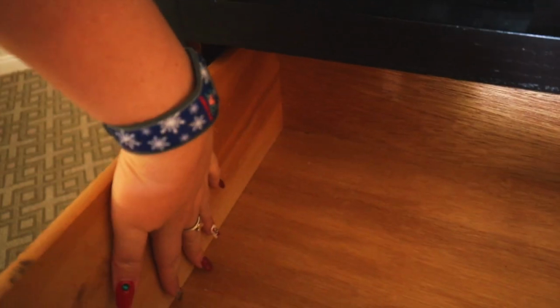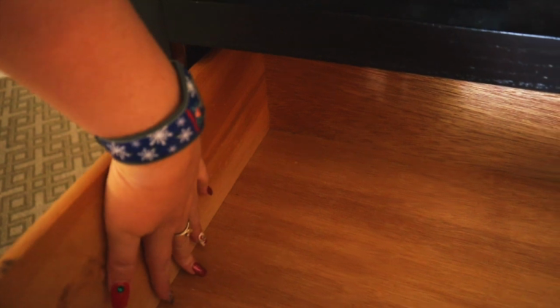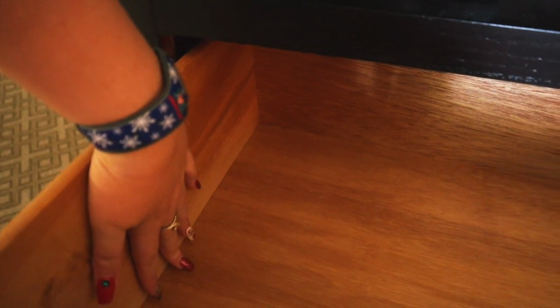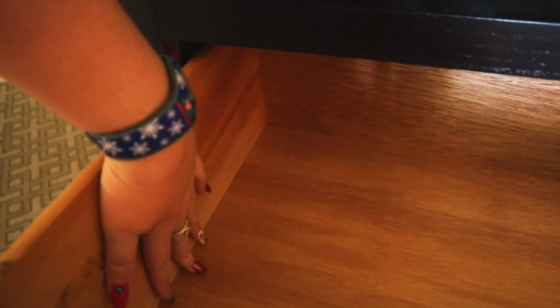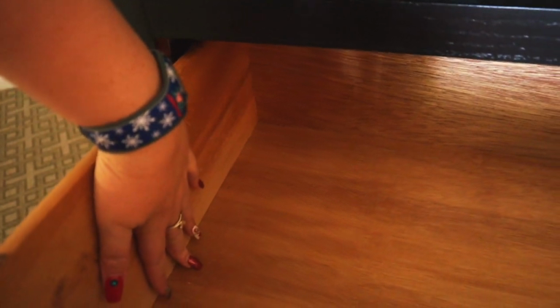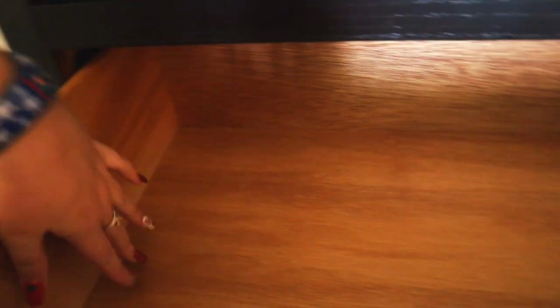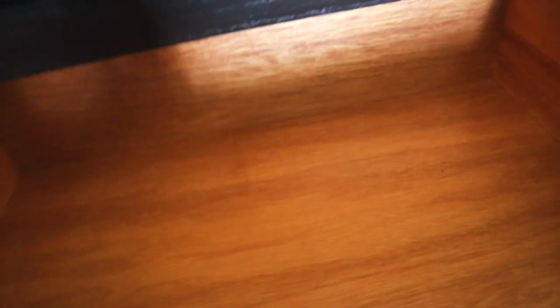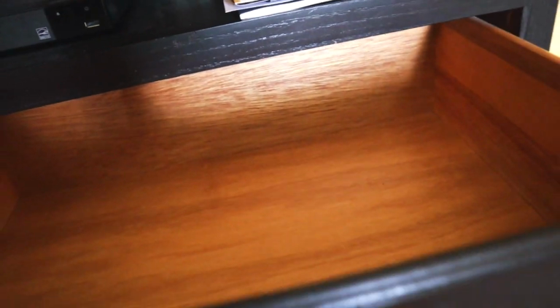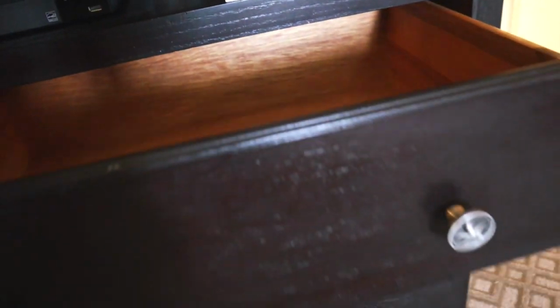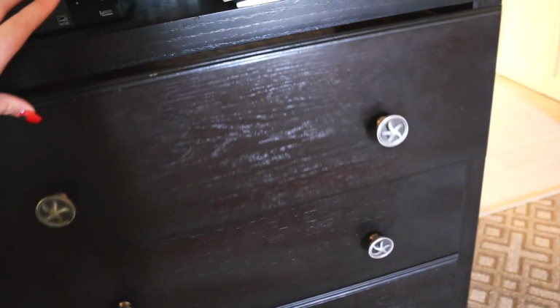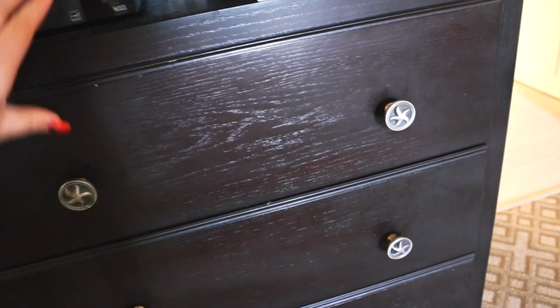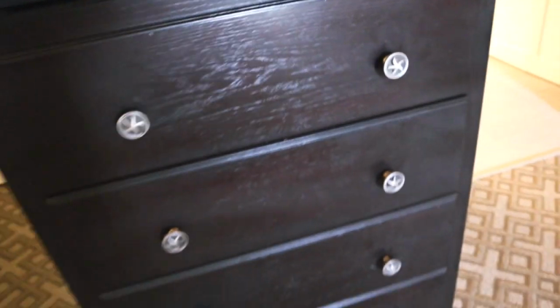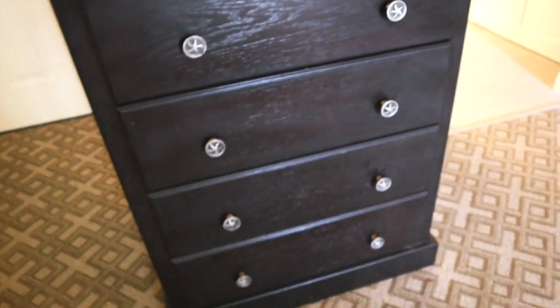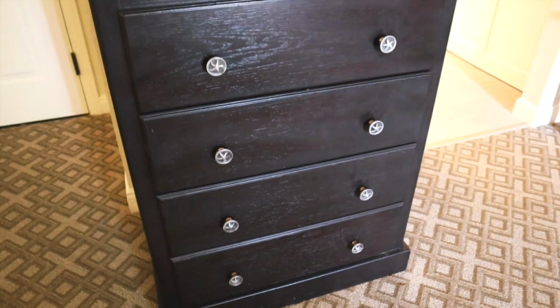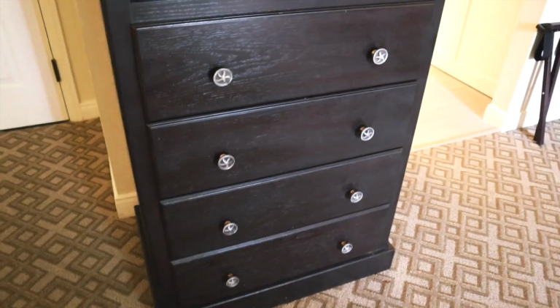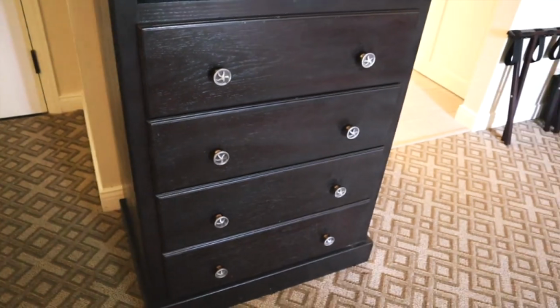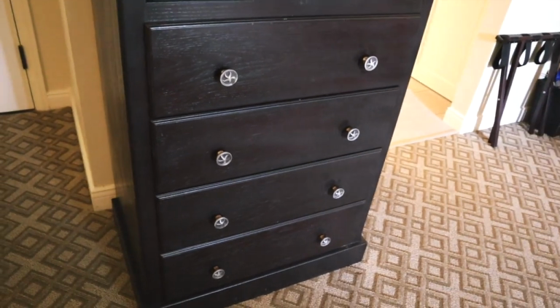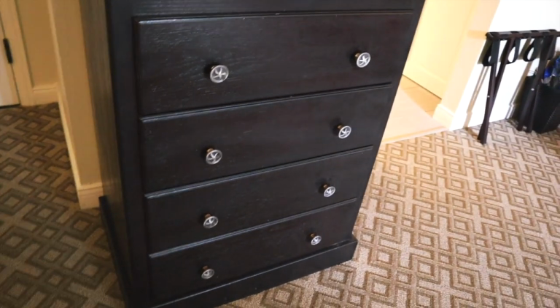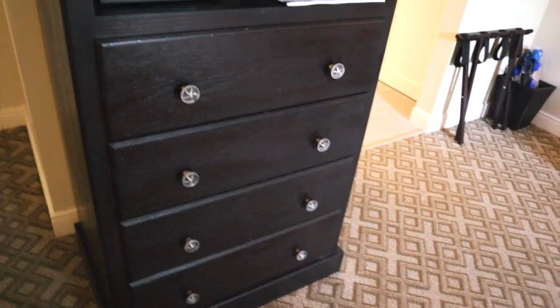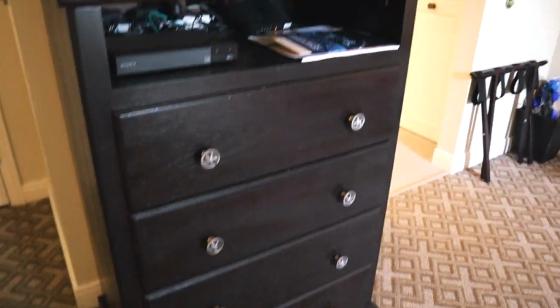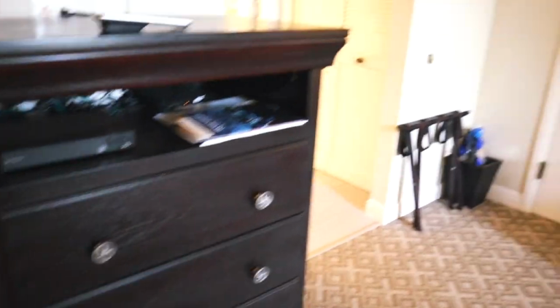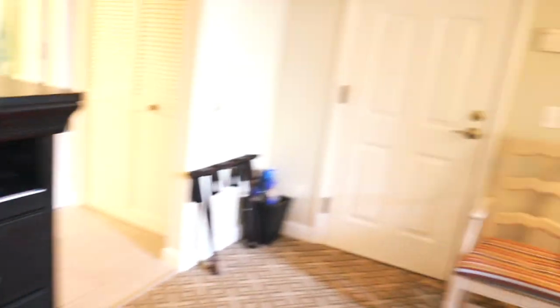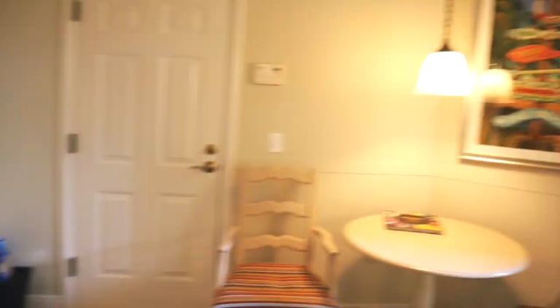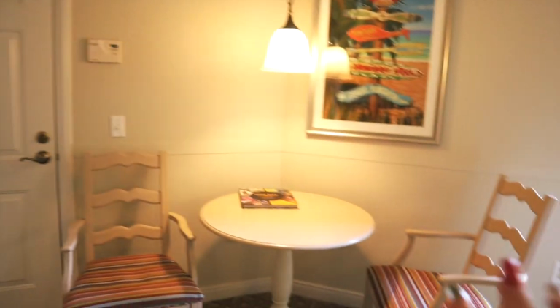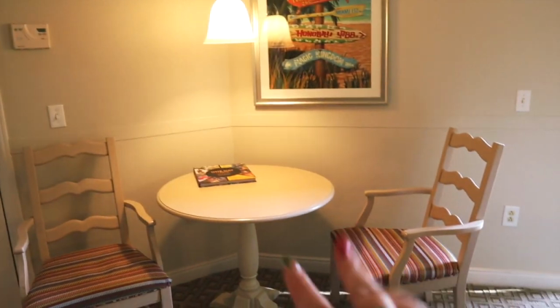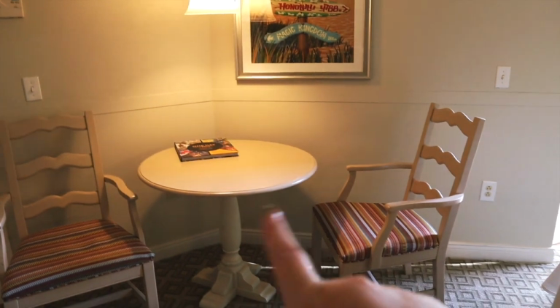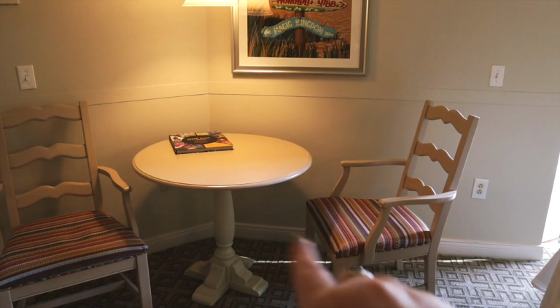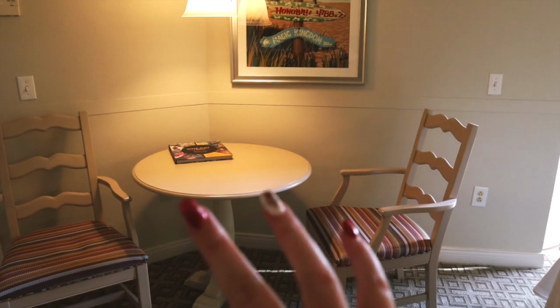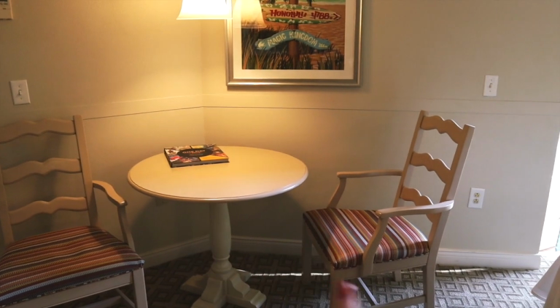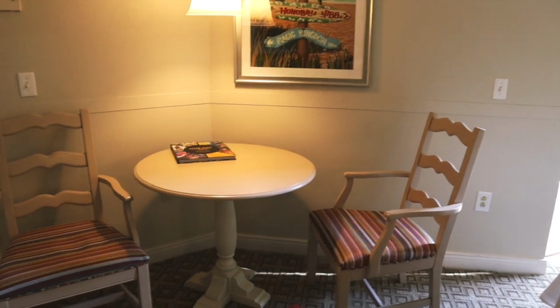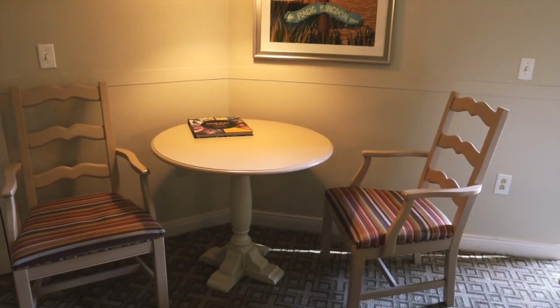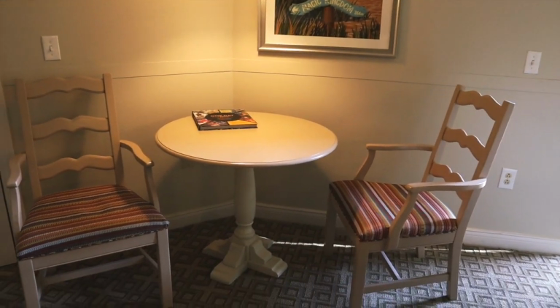You then get four quite big and deep drawers - that's my hand if you want to see, there you go, touching the bottom. Four big deep drawers. We've had four adults living in this room and it's been fine. You have a table and two chairs over here.